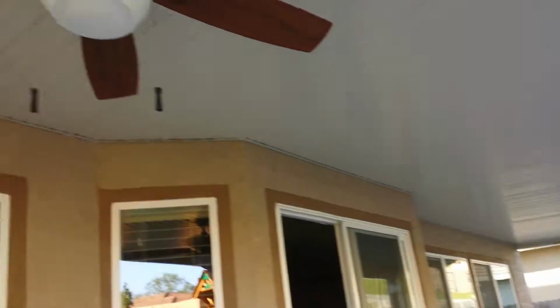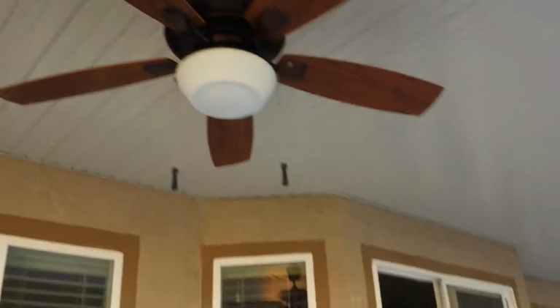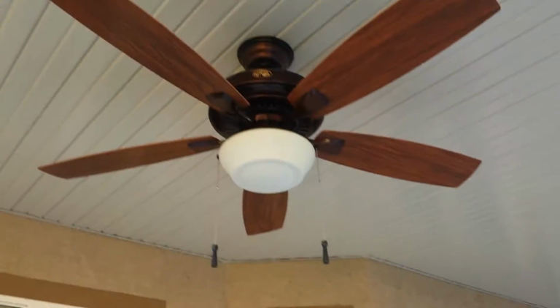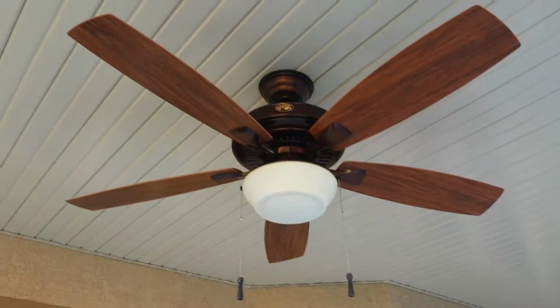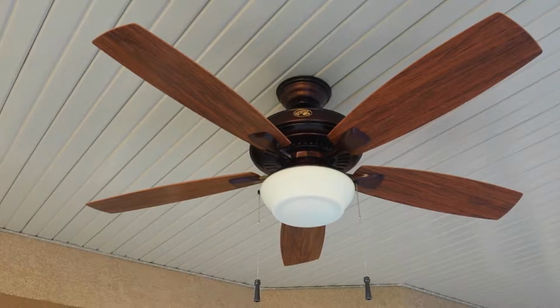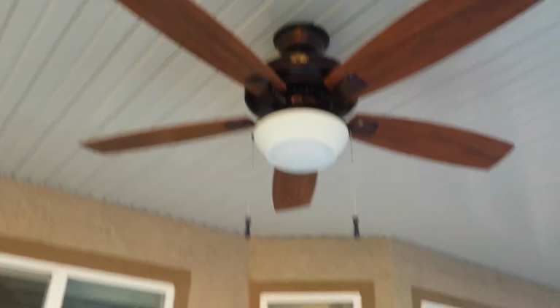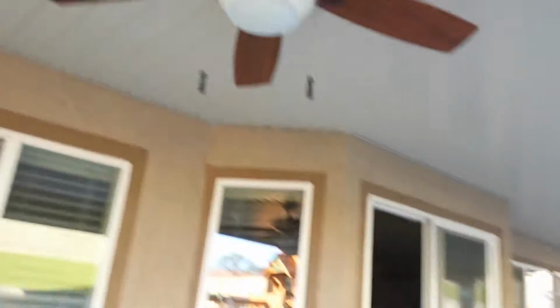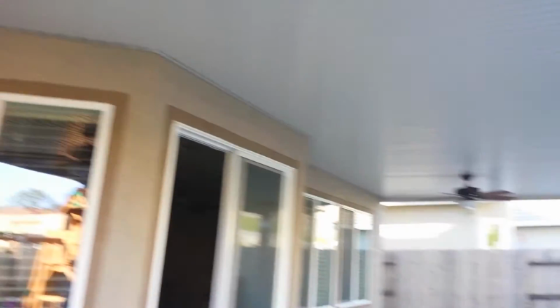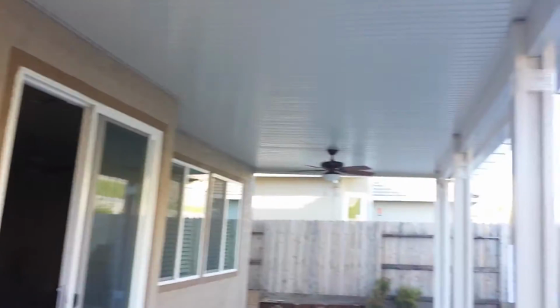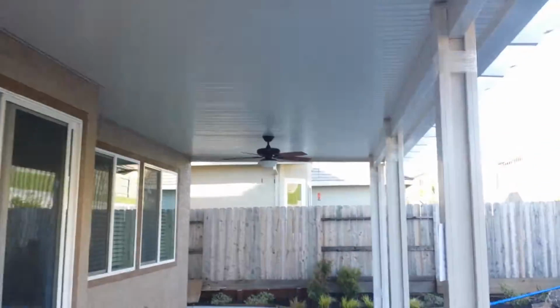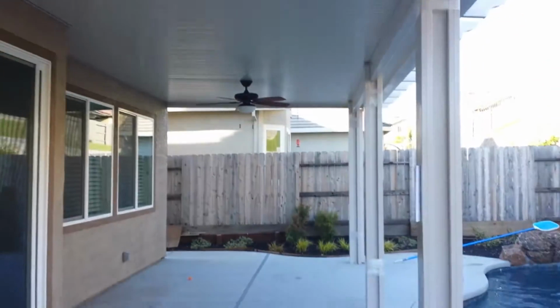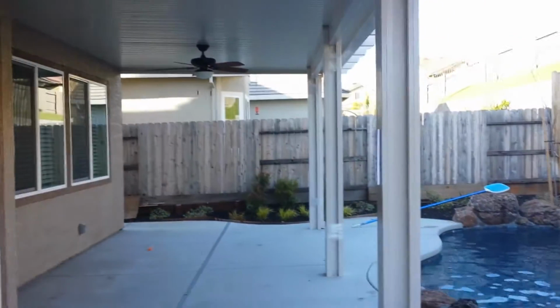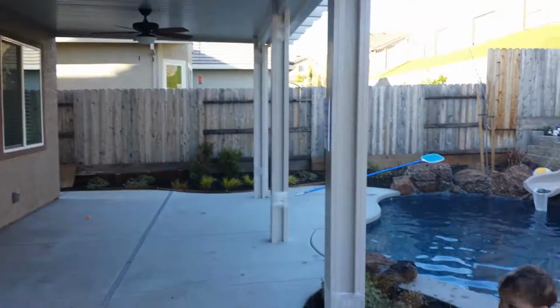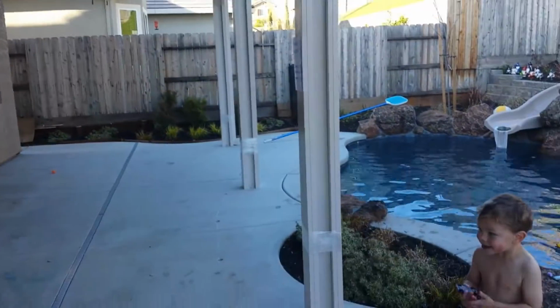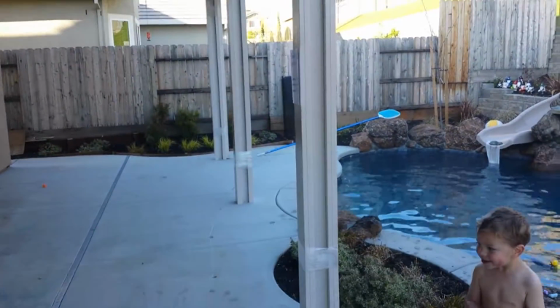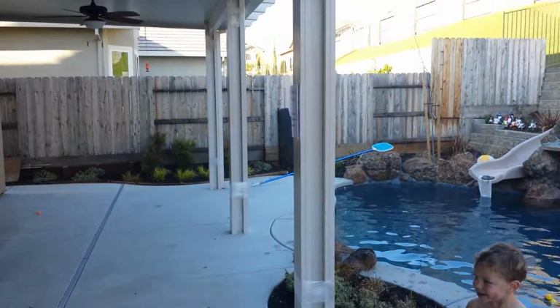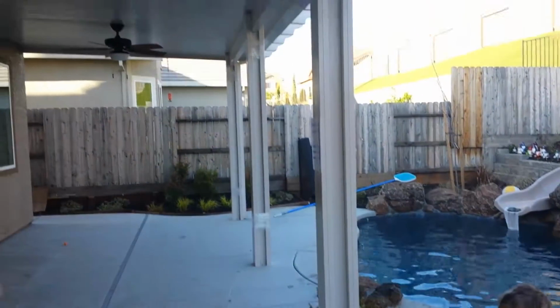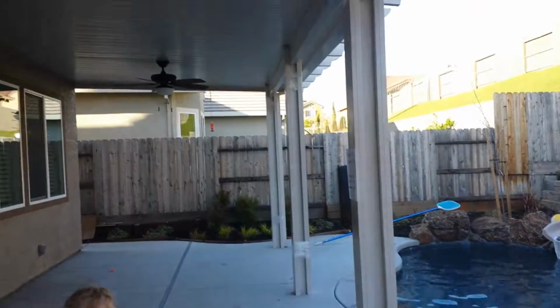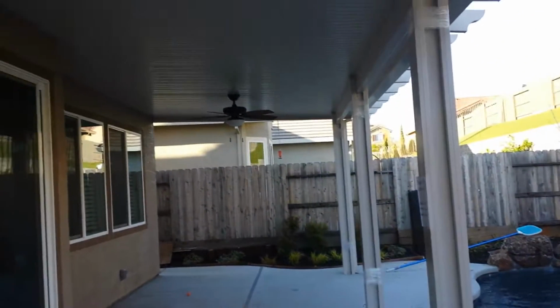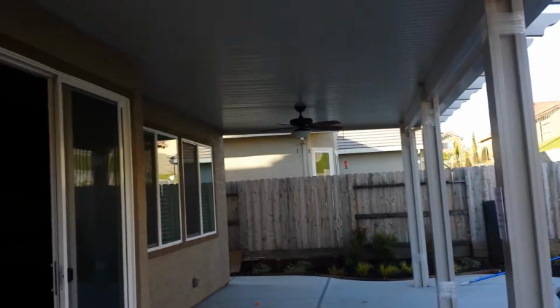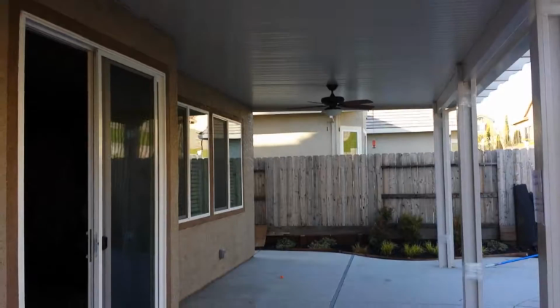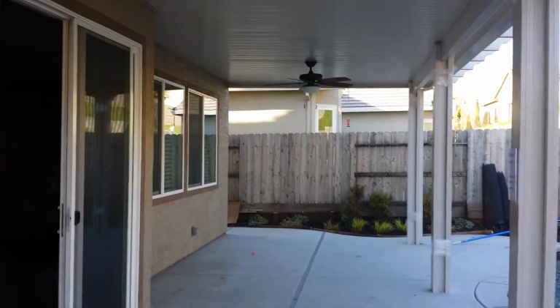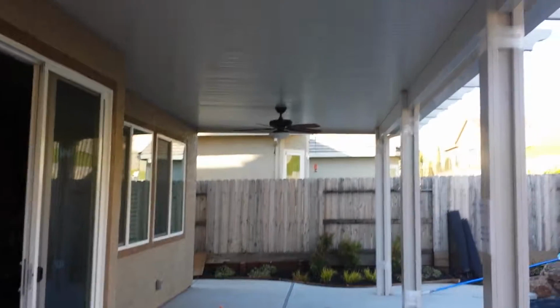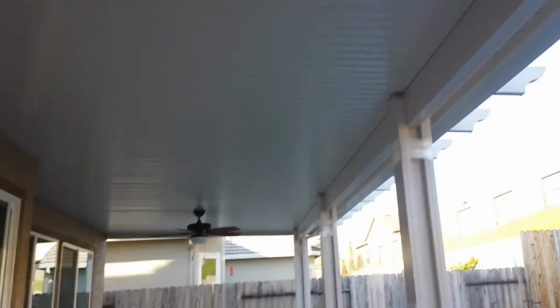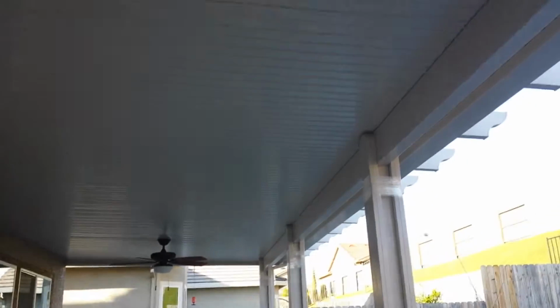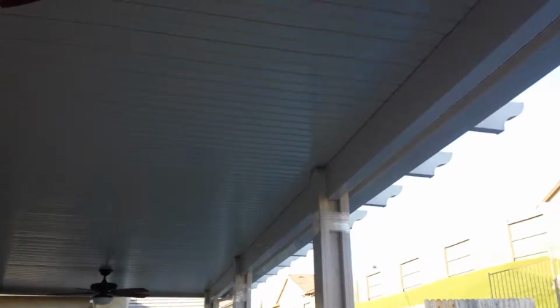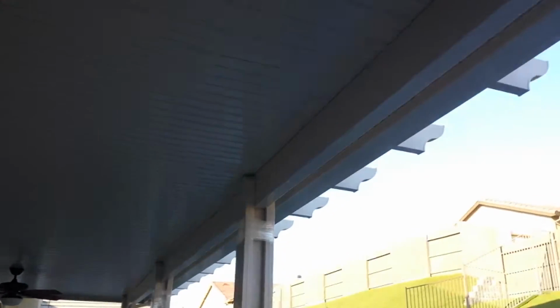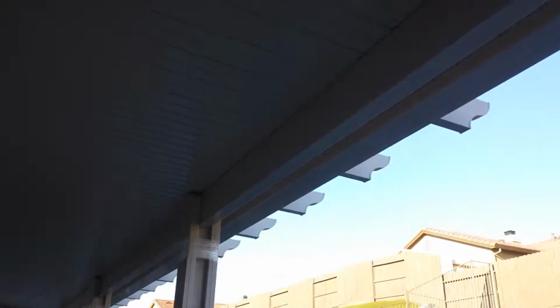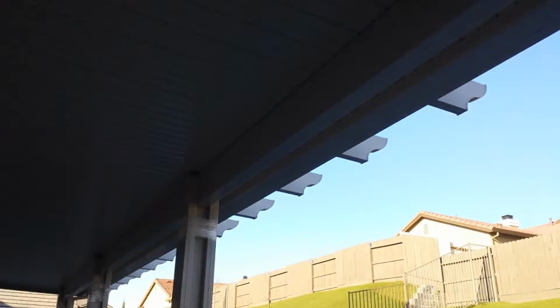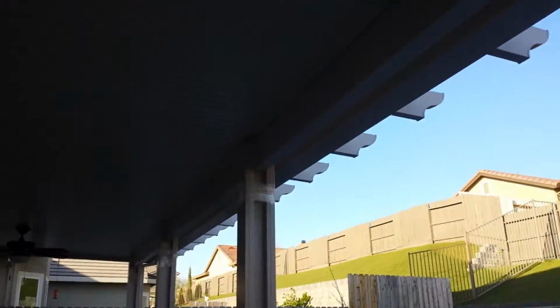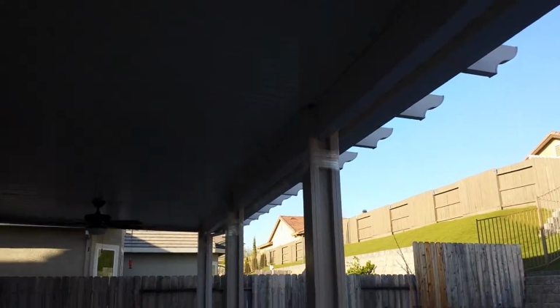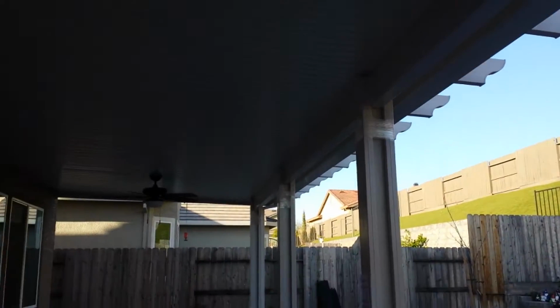The cool thing is that all these fans and the light are all controlled by the same remote. I had them all wire them up the same. That's what she looks like. Pretty darn good, I think.